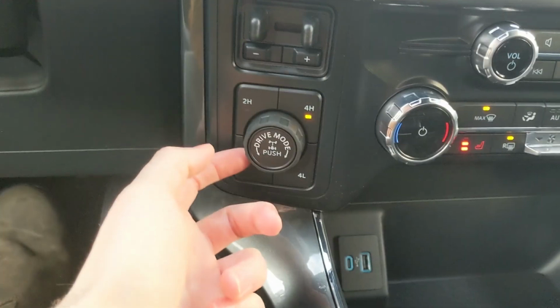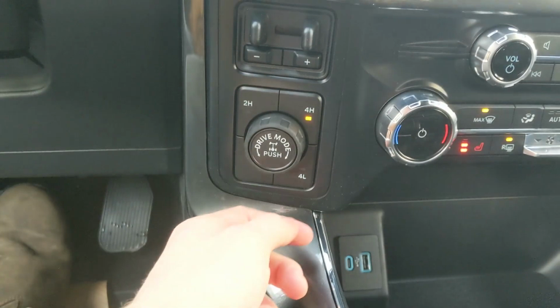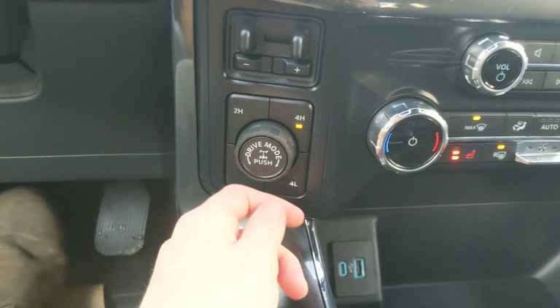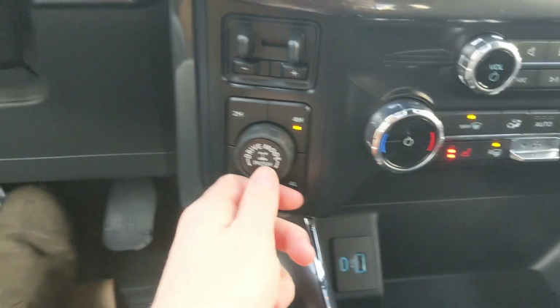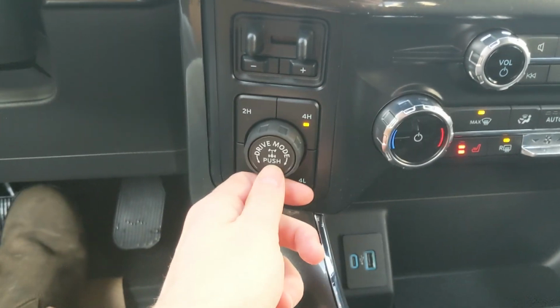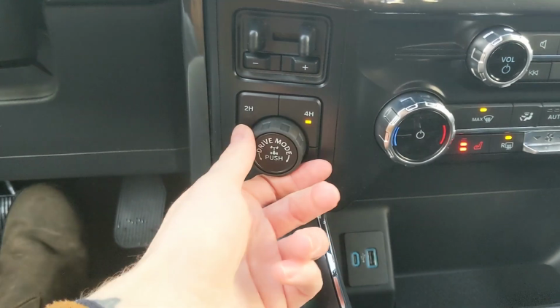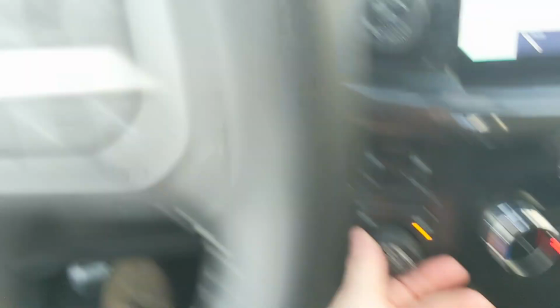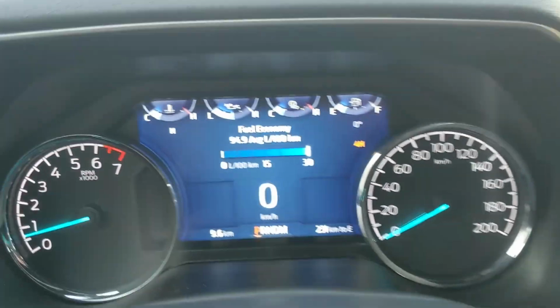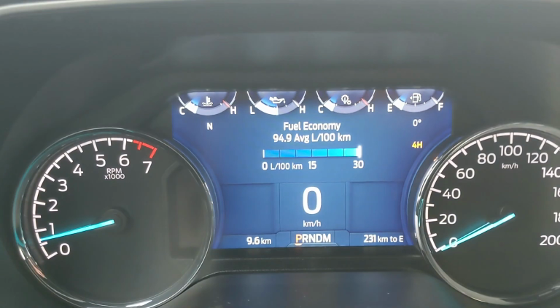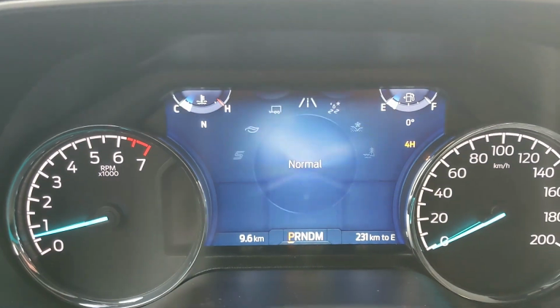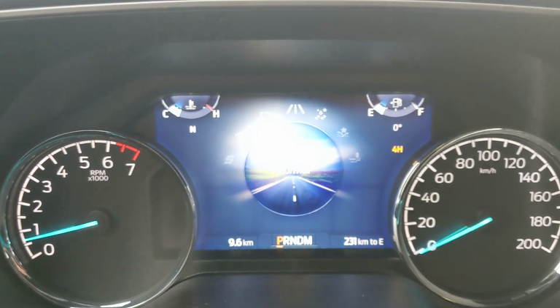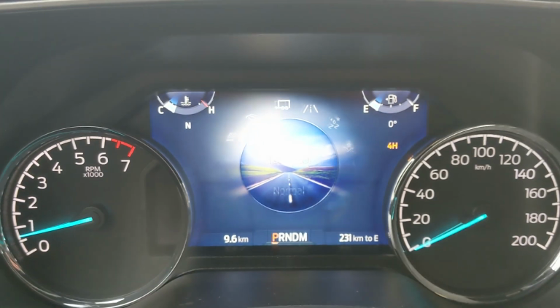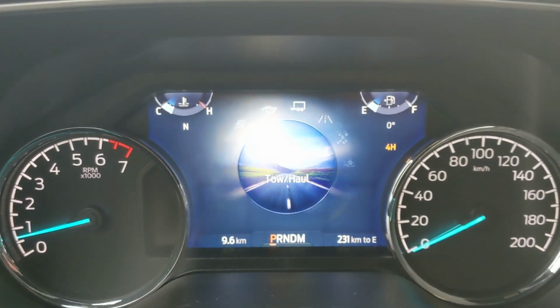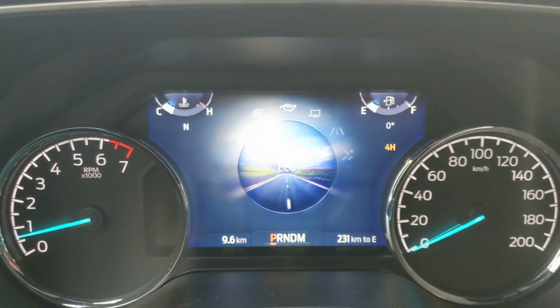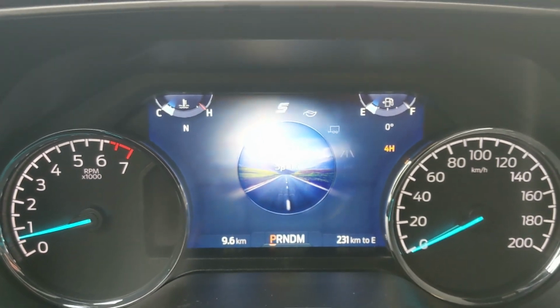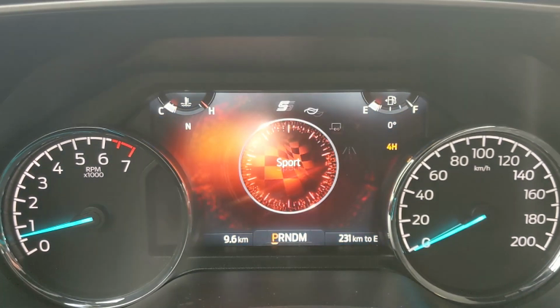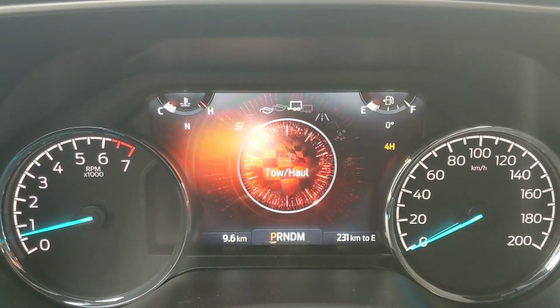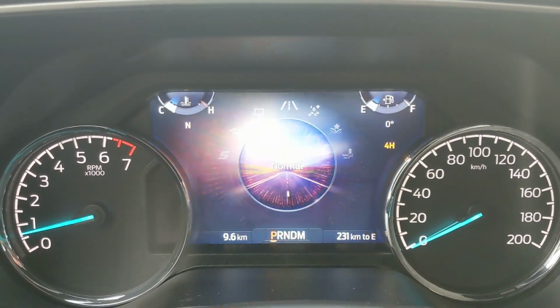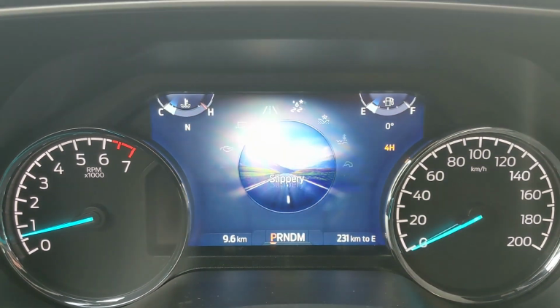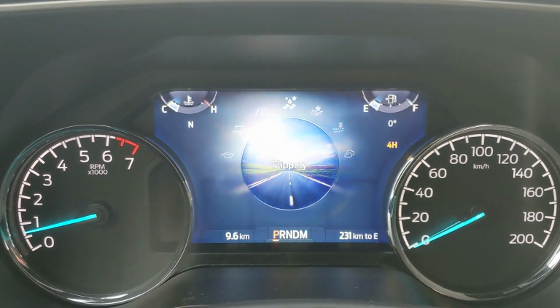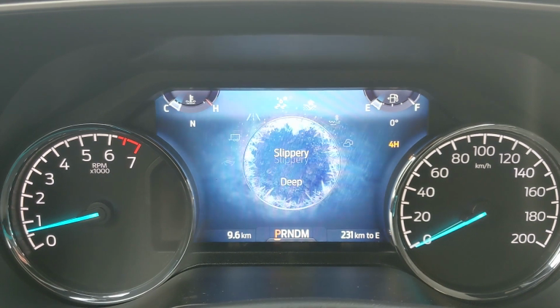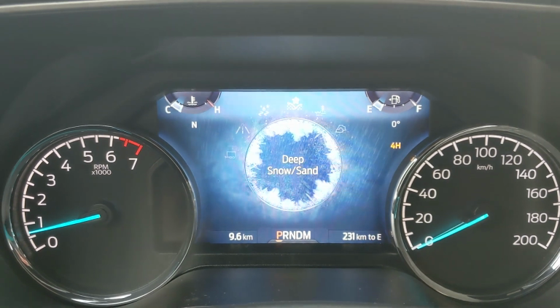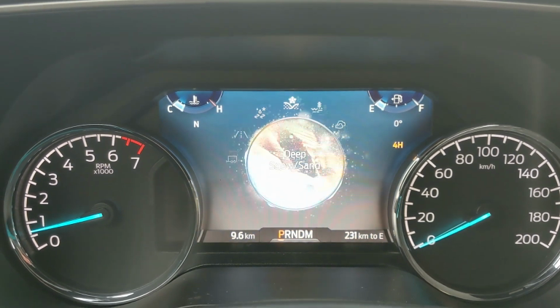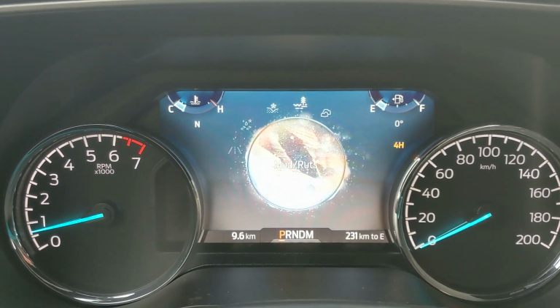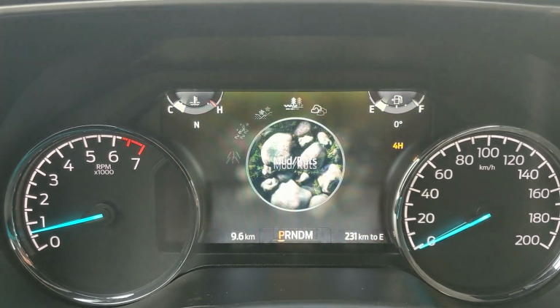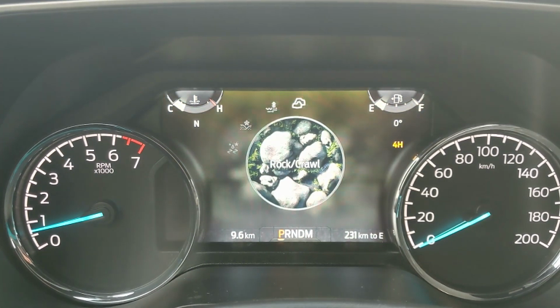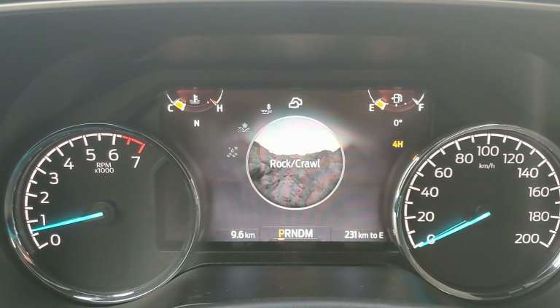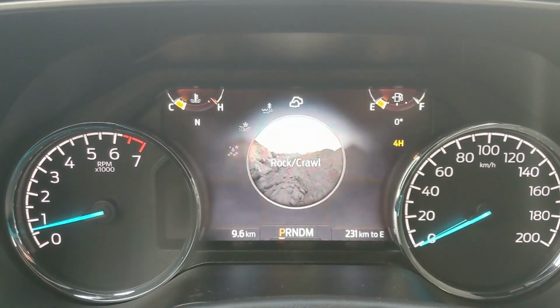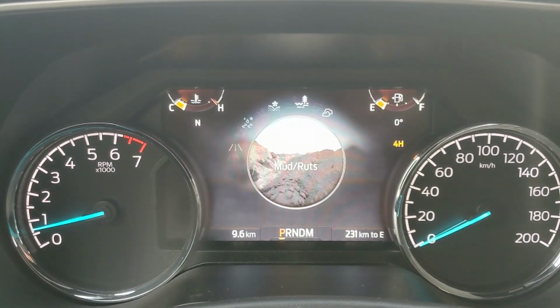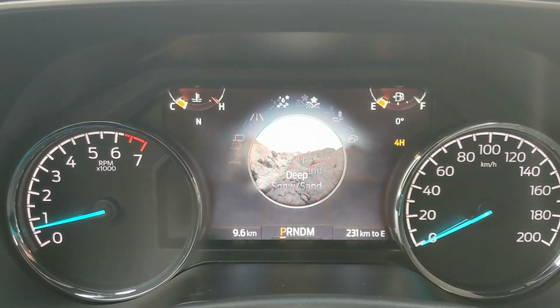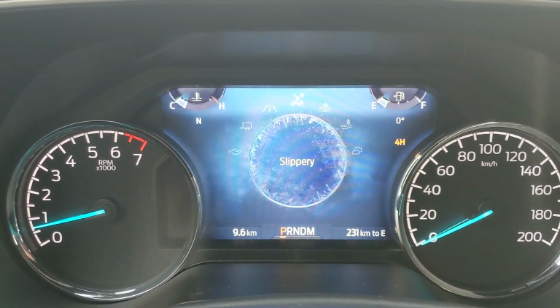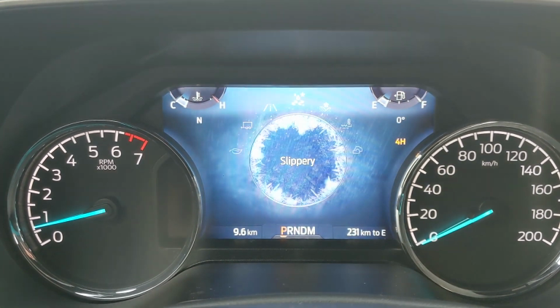And 4x4 controls with a locking rear differential and drive mode selector for normal, tow haul, eco, and sport. Then on the opposite end you have slippery, deep snow sand, mud ruts, and rock crawl mode as part of the FX4 package.